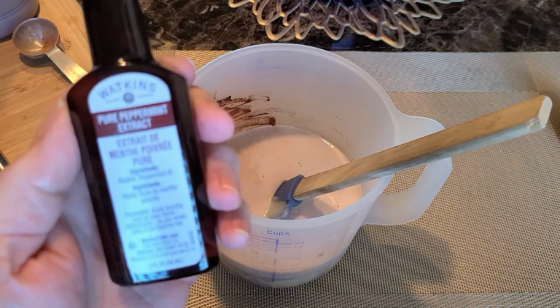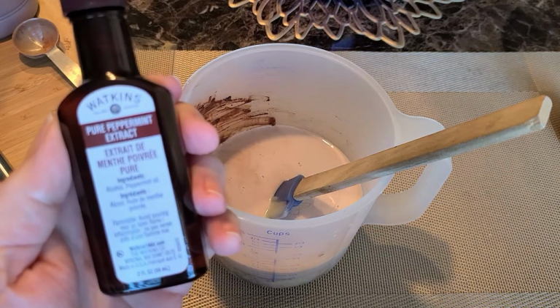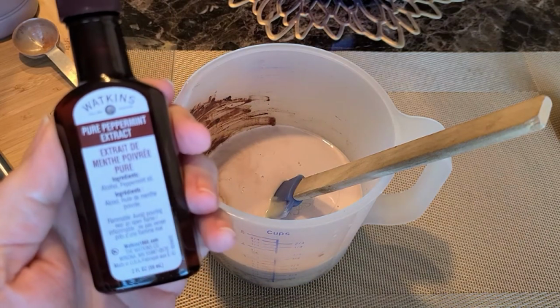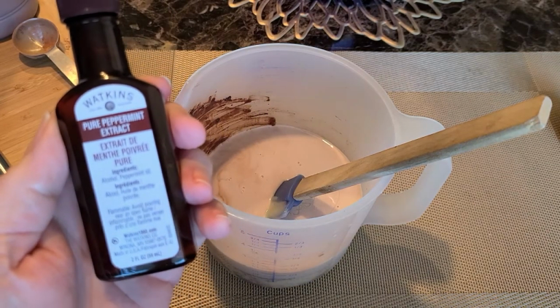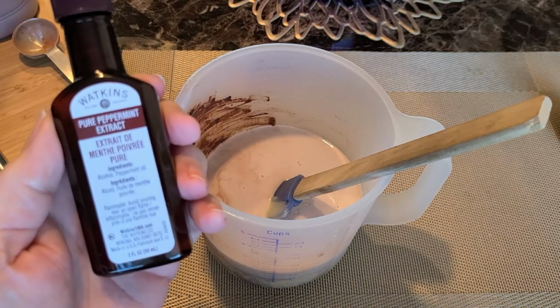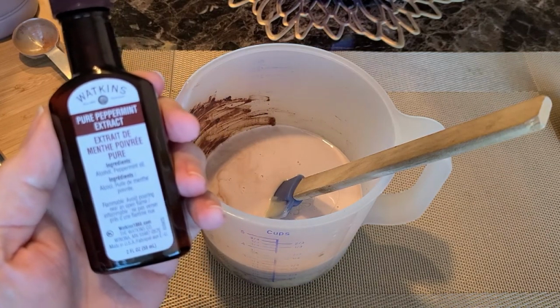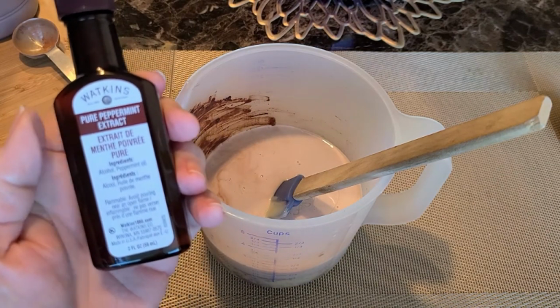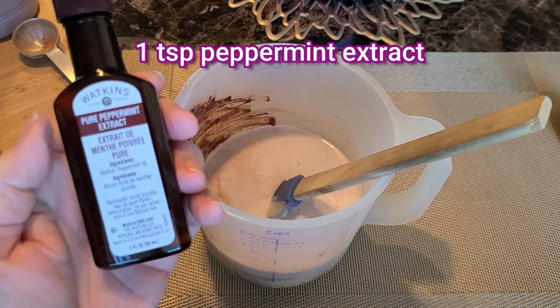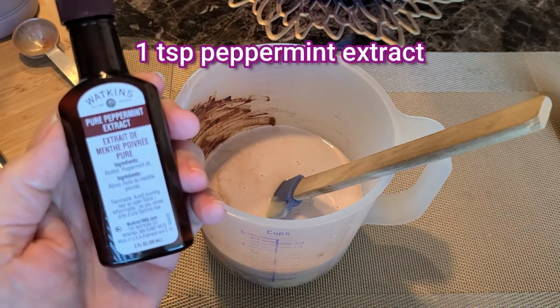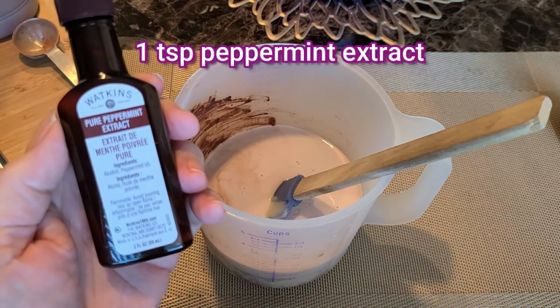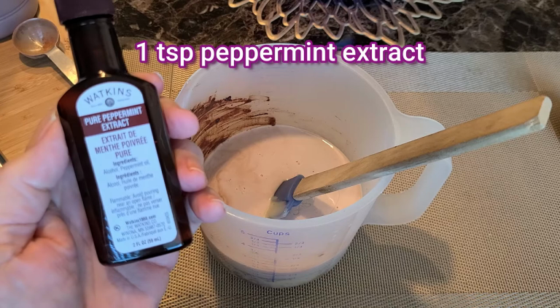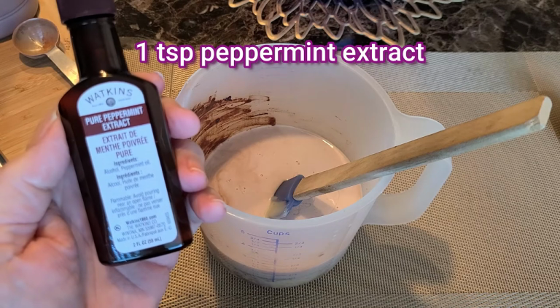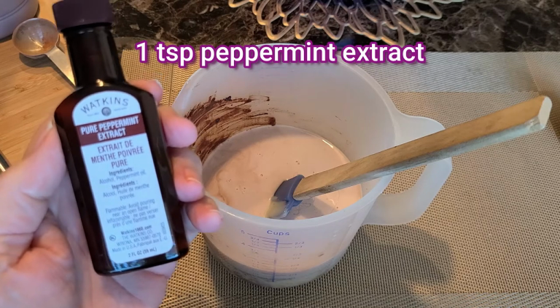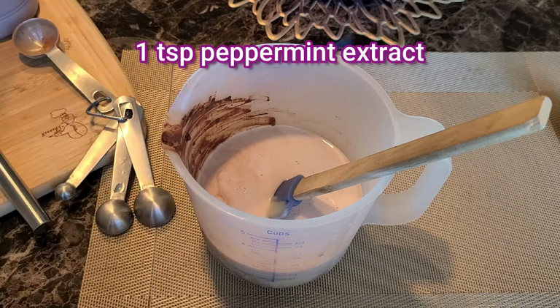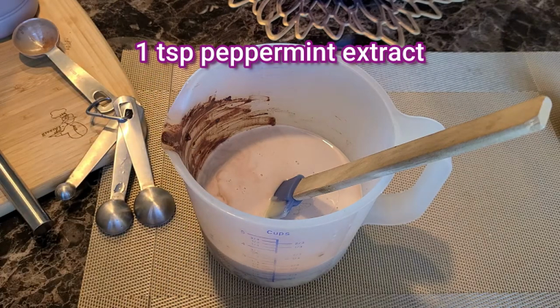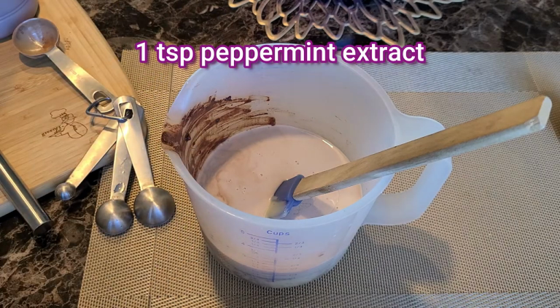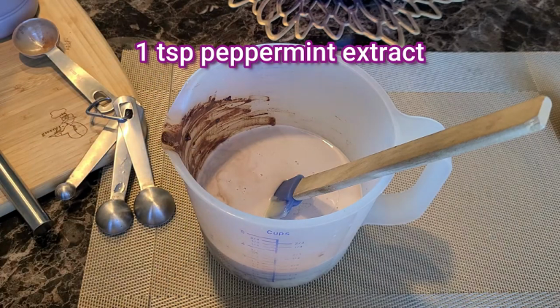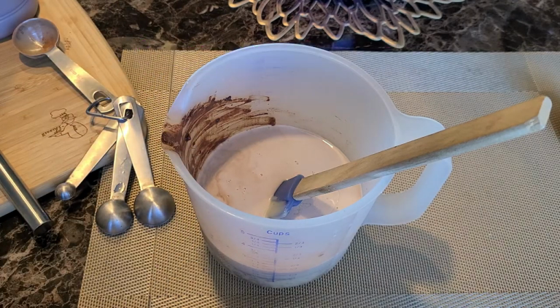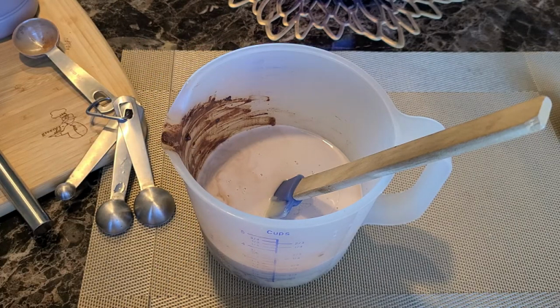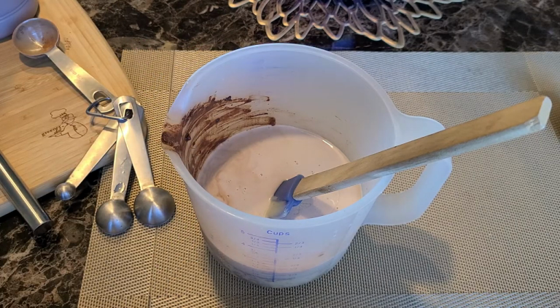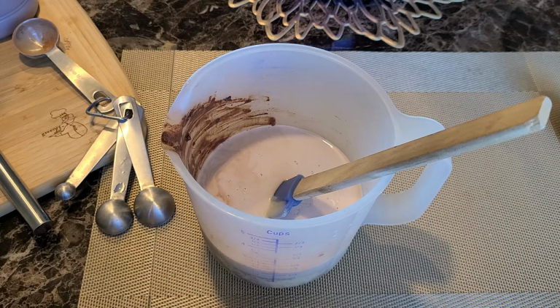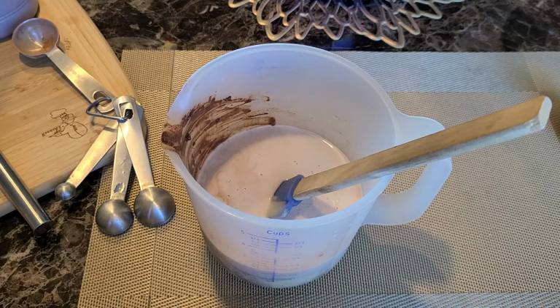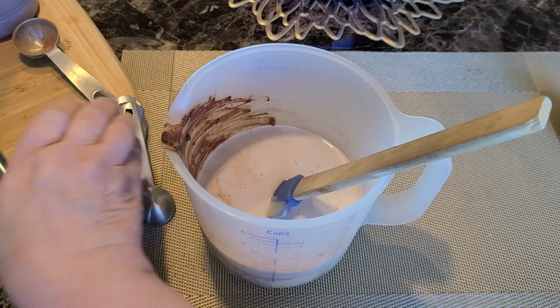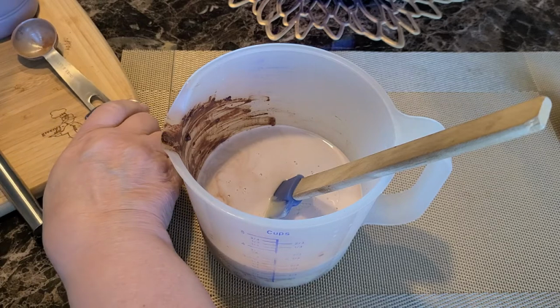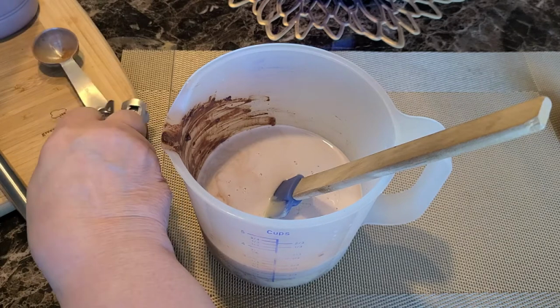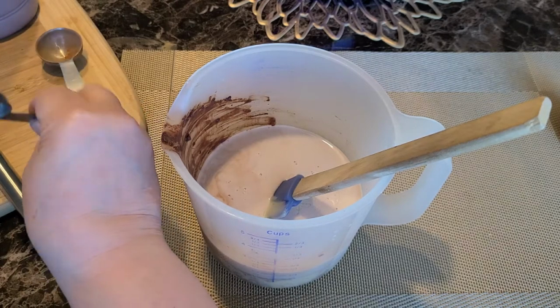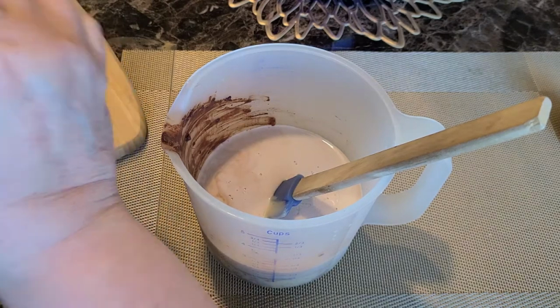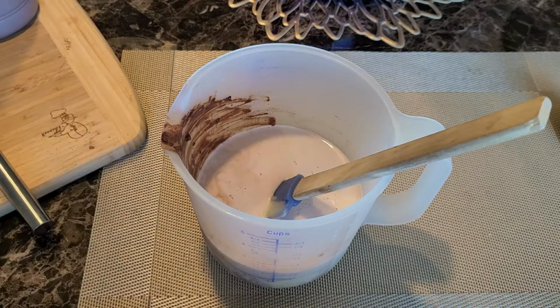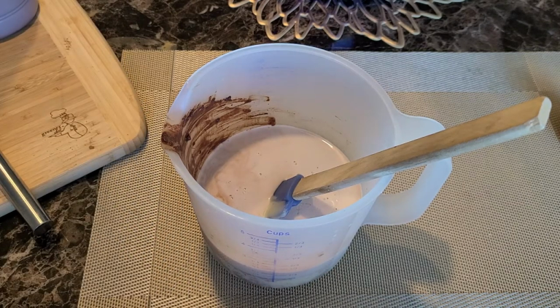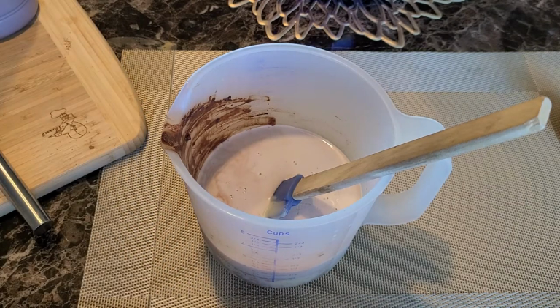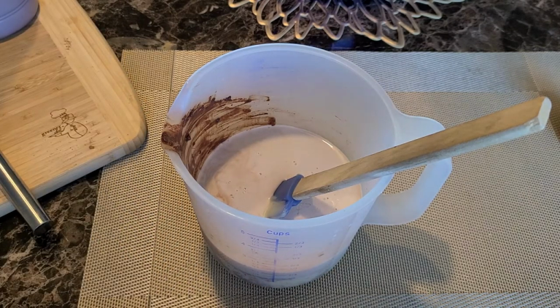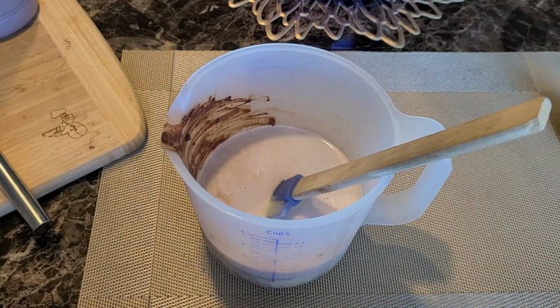Next is the peppermint extract — add one teaspoon. Any brand is fine, but just do a teaspoon. Peppermint is strong, so you really don't need much.